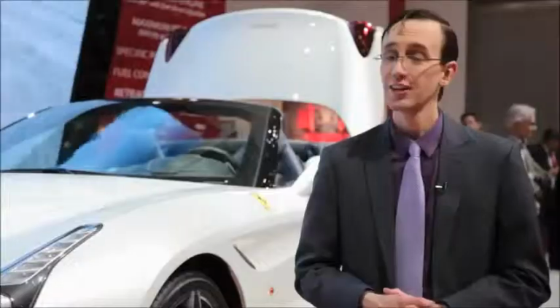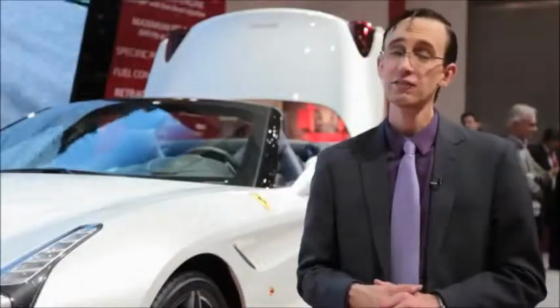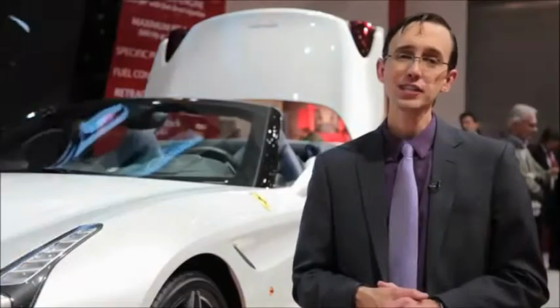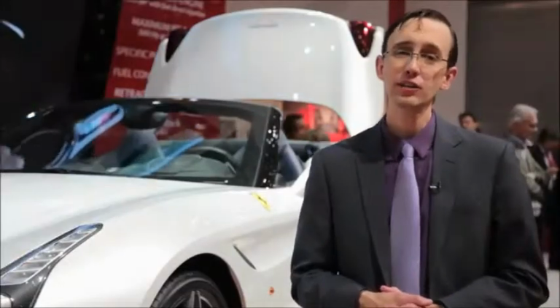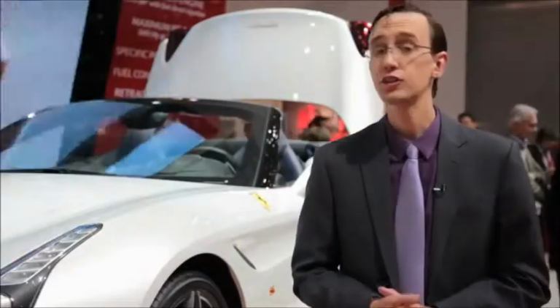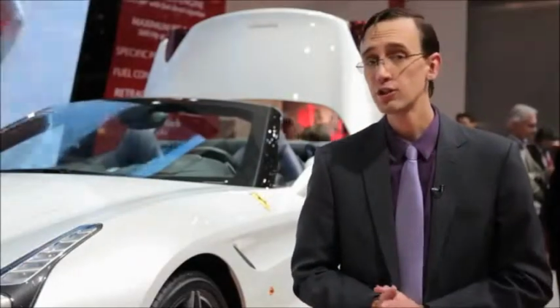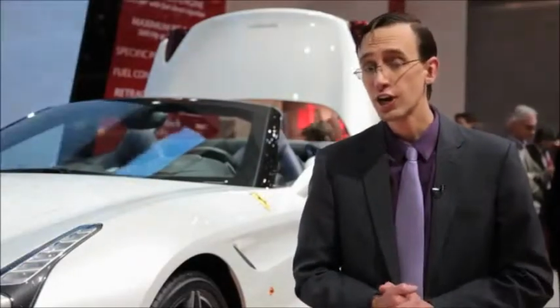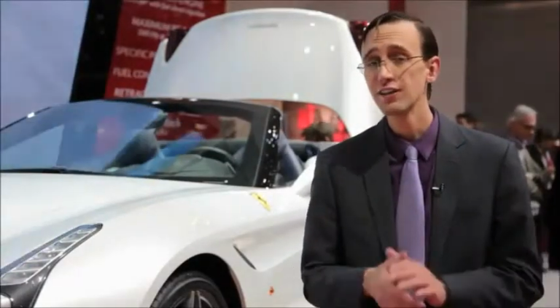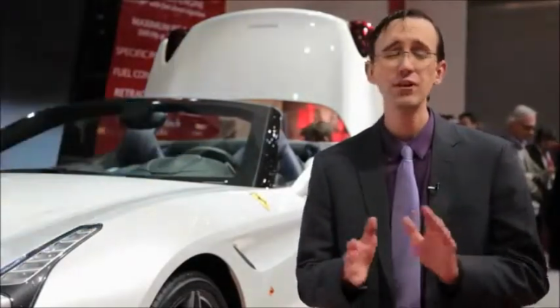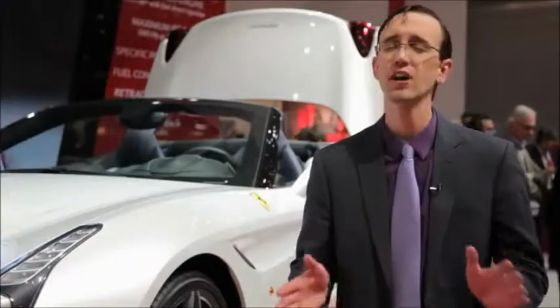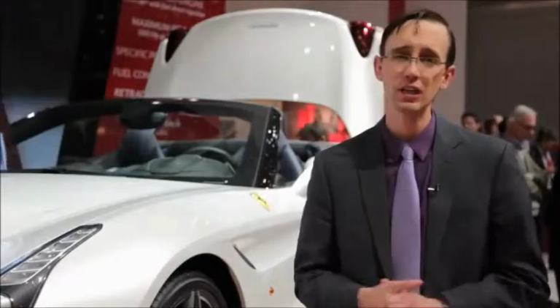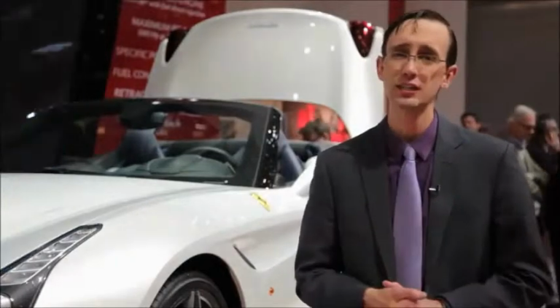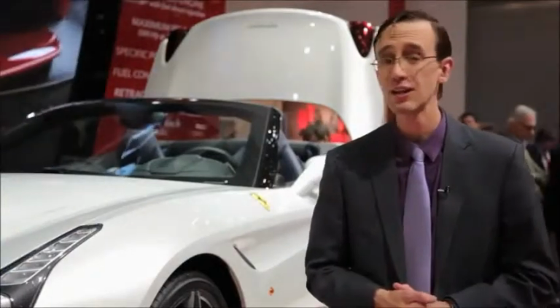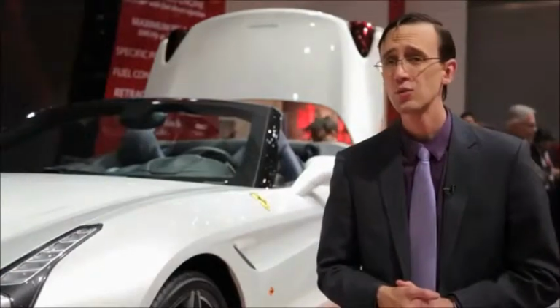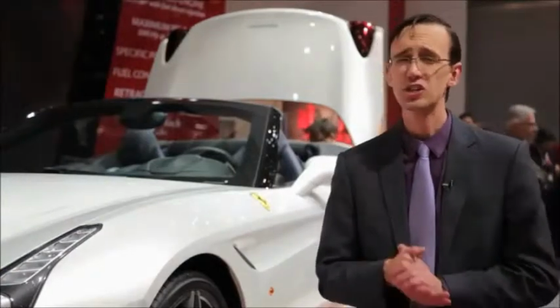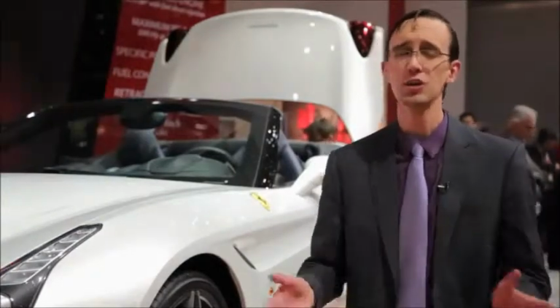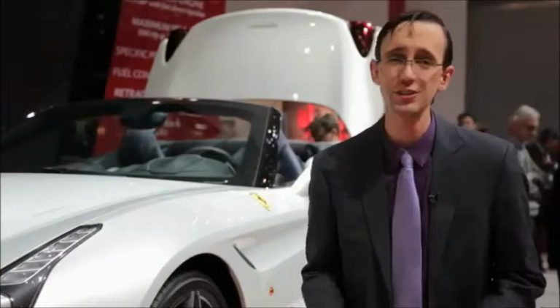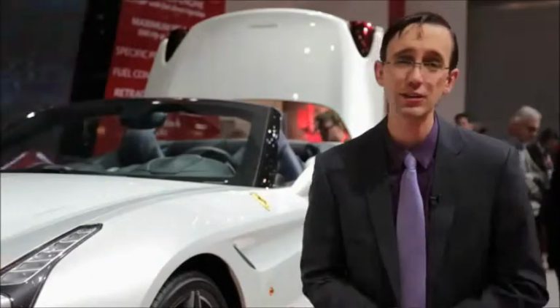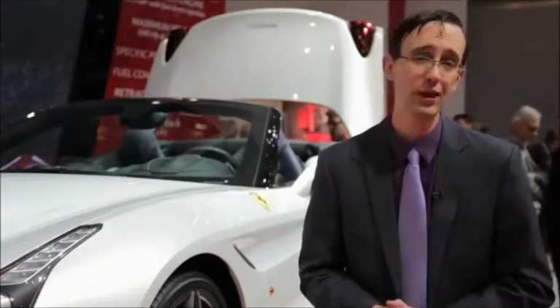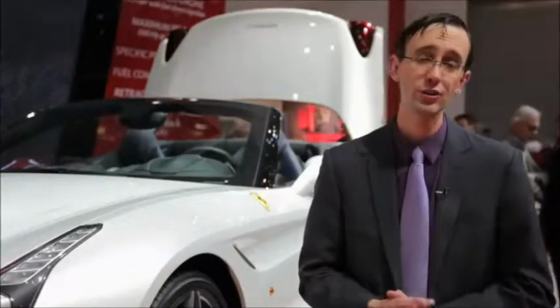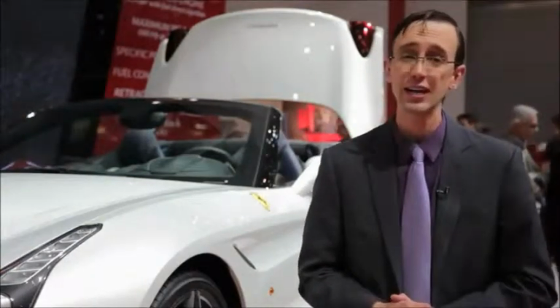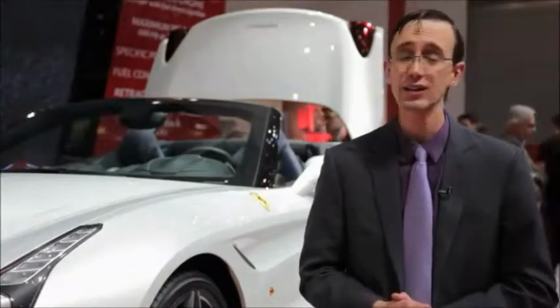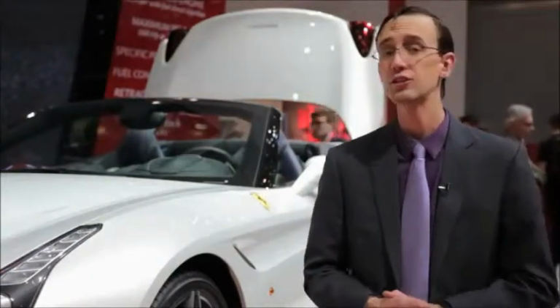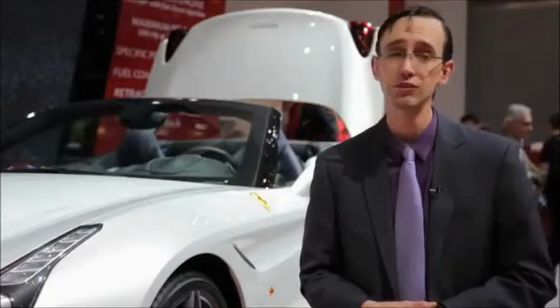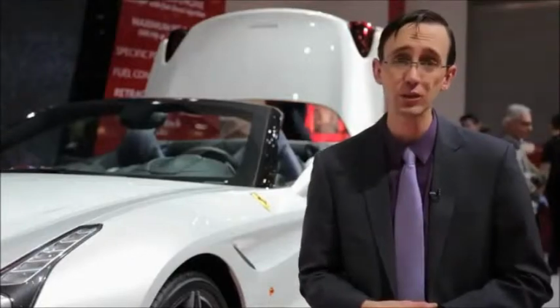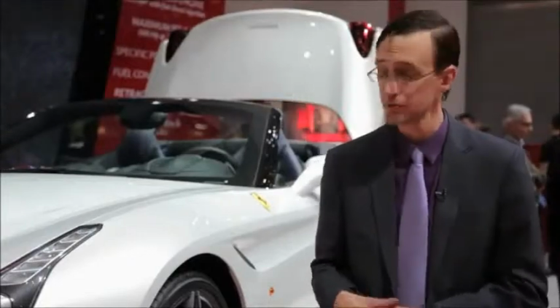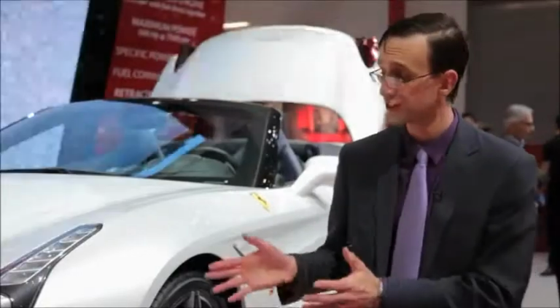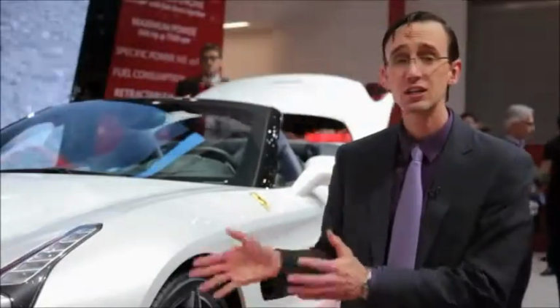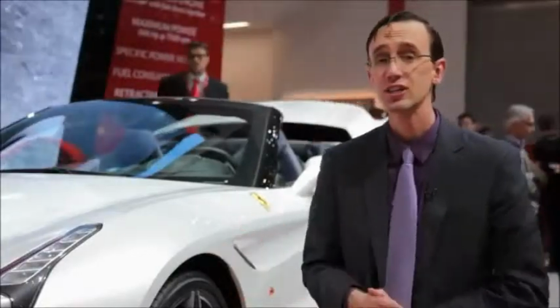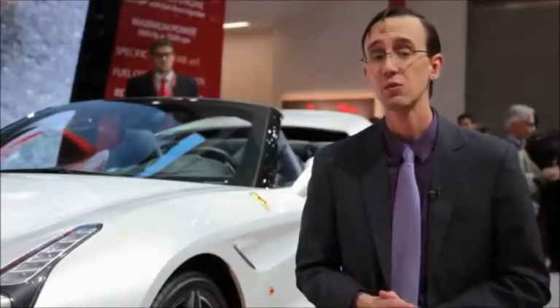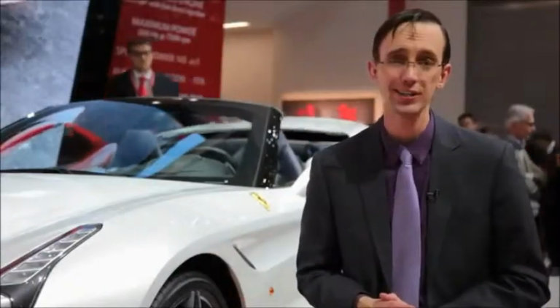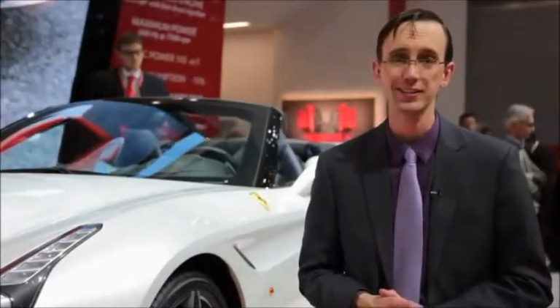The California T is Ferrari's first turbocharged car in a very, very long time. And with chortle-inducing amounts of power and torque, as well as reduced fuel consumption, this thing looks like a winner to us.